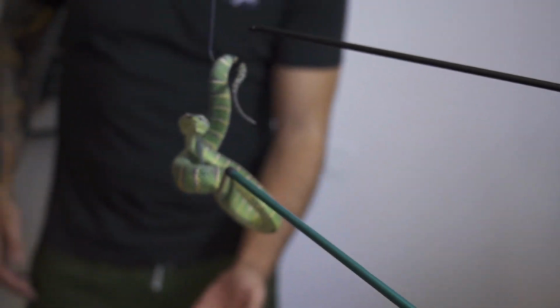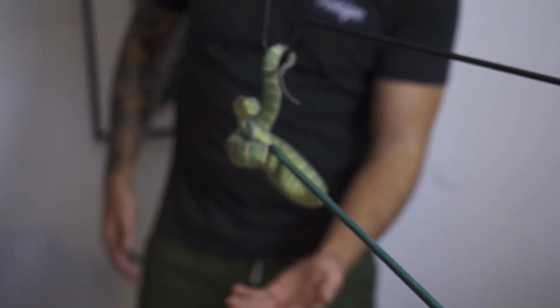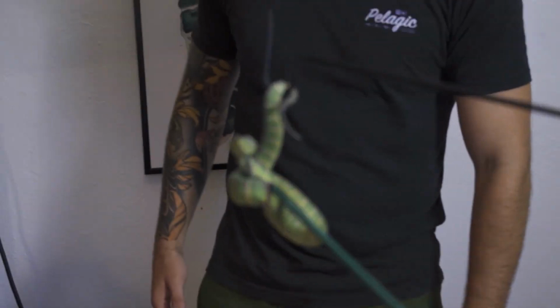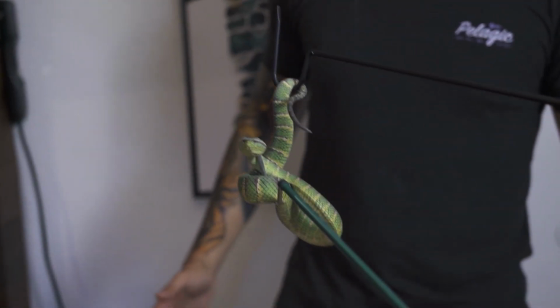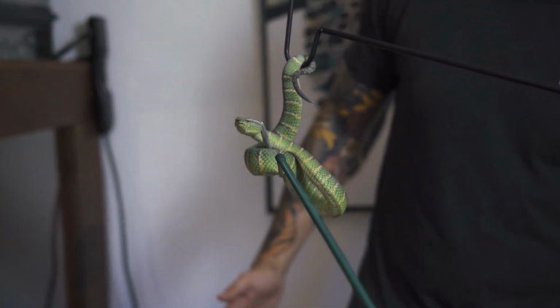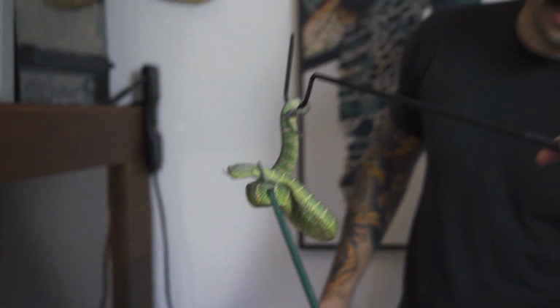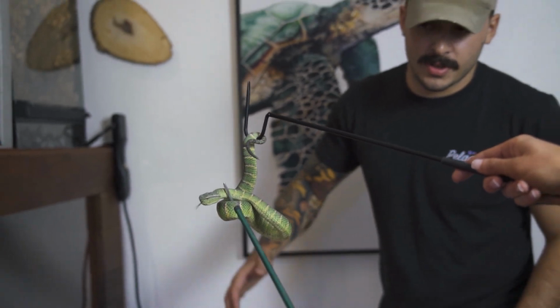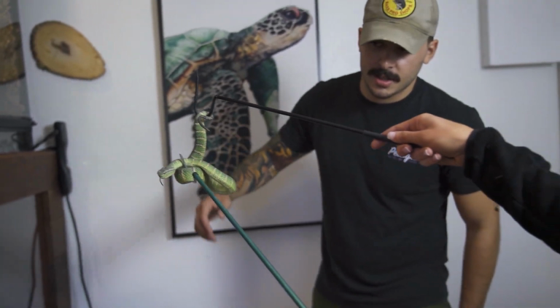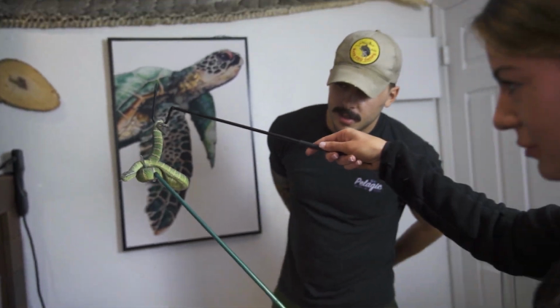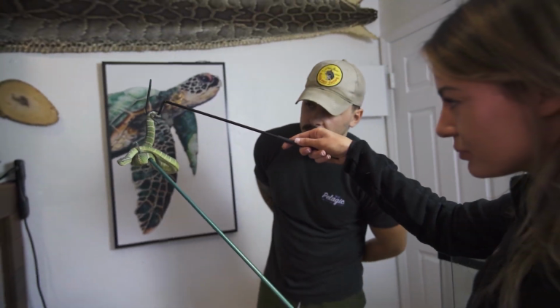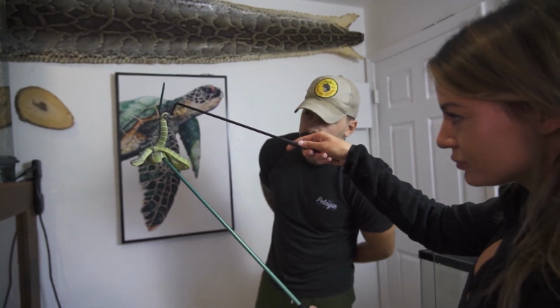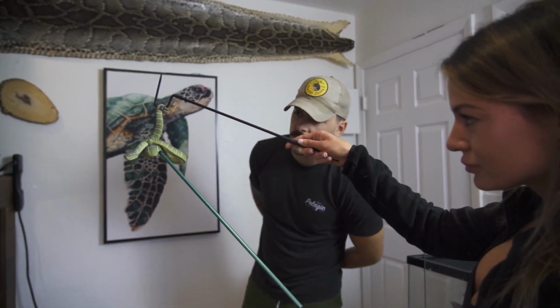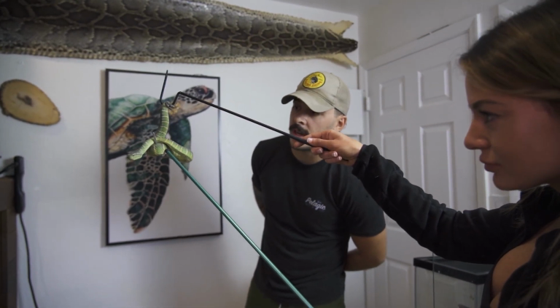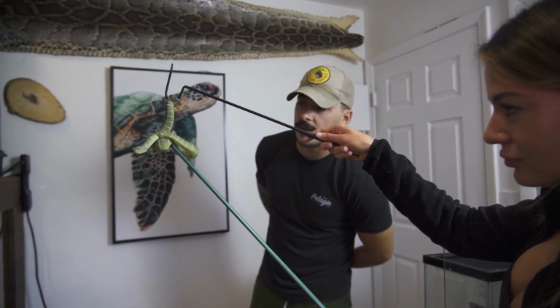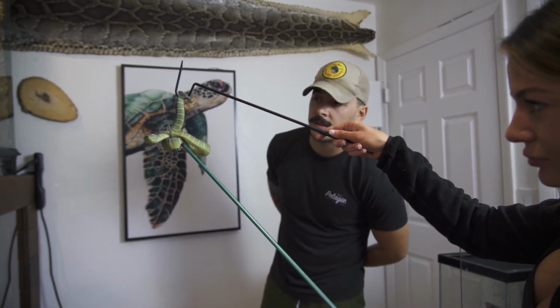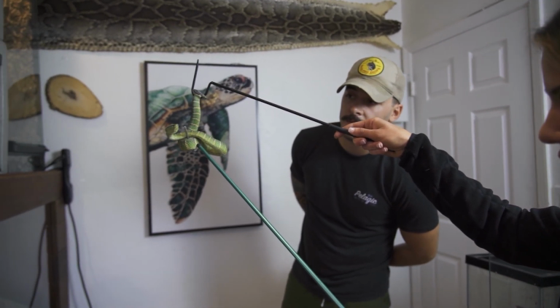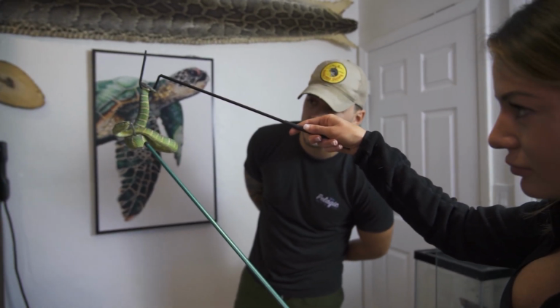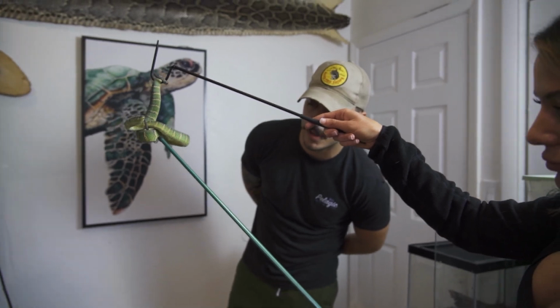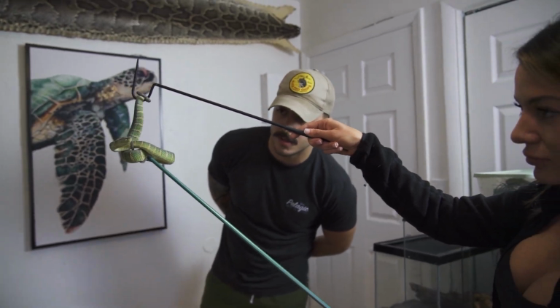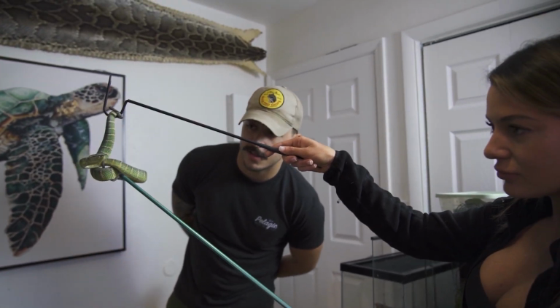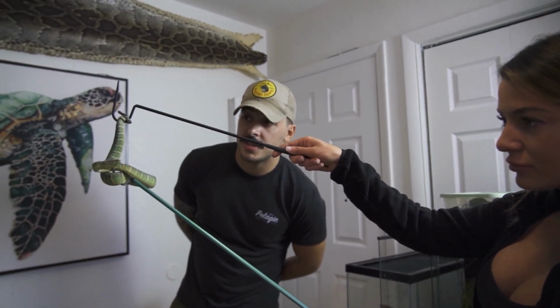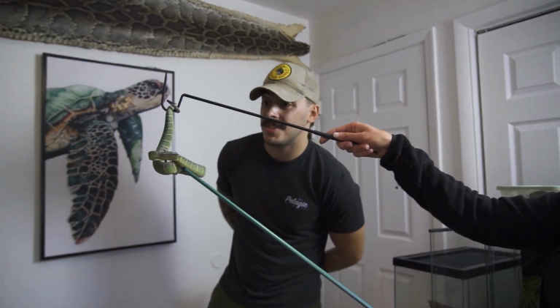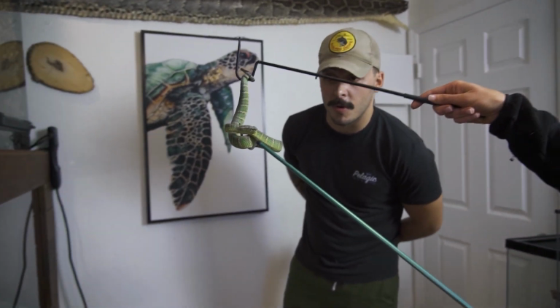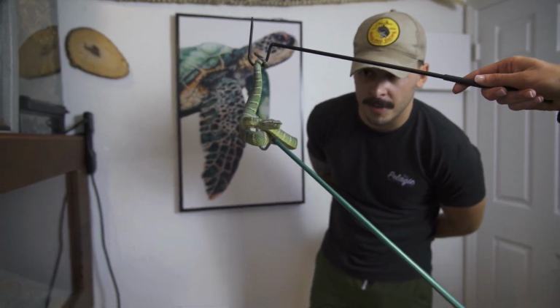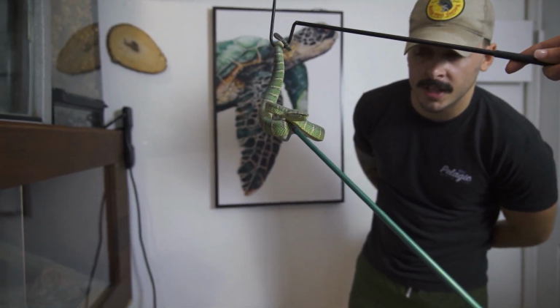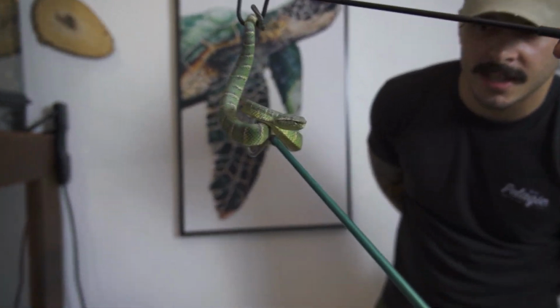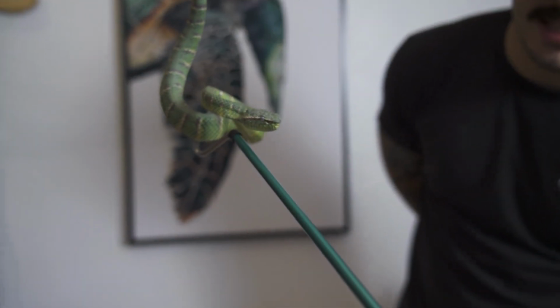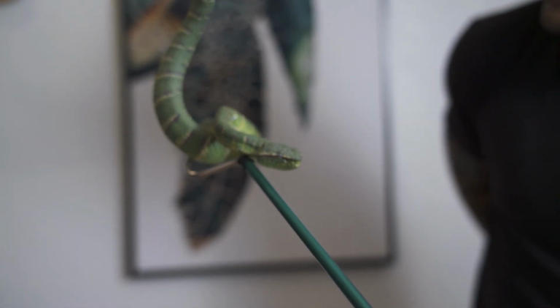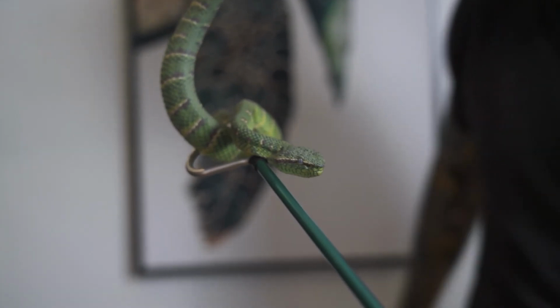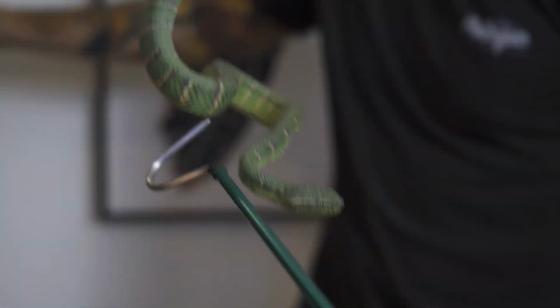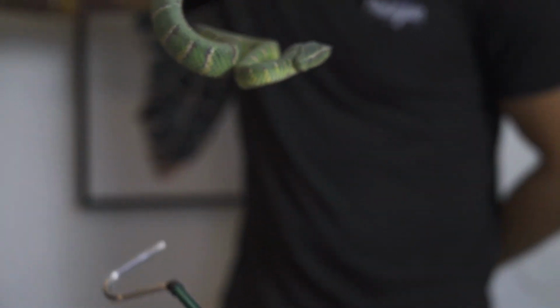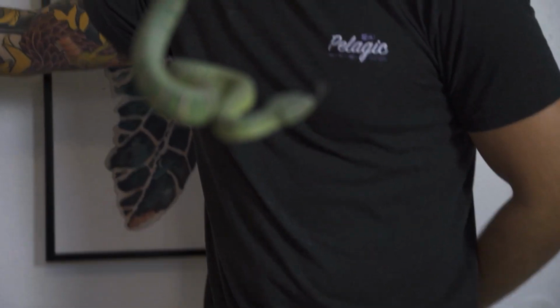She hasn't shed in a while. She's usually a lot prettier and she still looks good. She's milked up, so she's probably like three days out. She hasn't shed in a while, so I'm really excited to see her glow up.